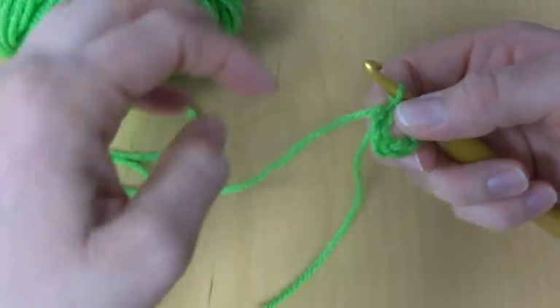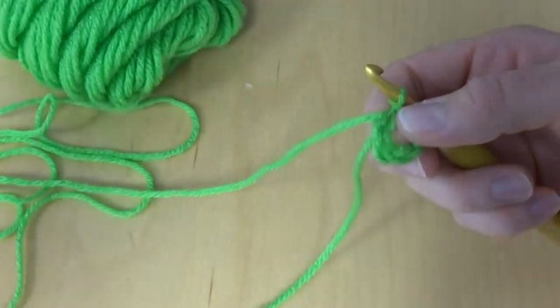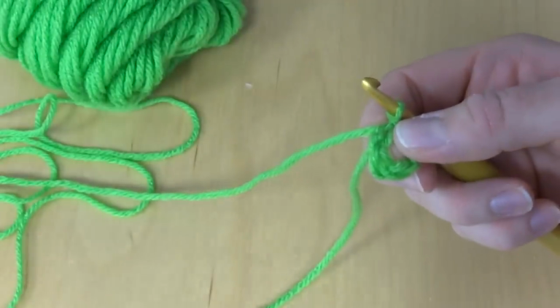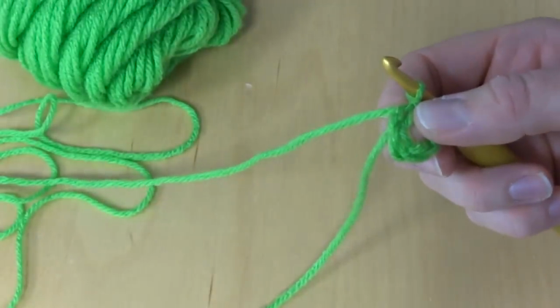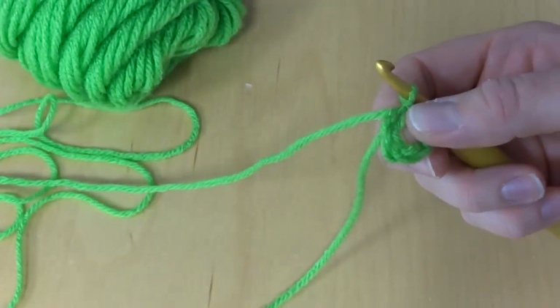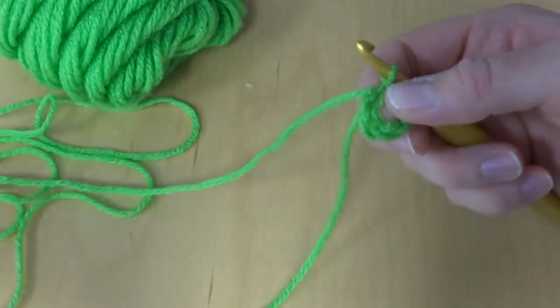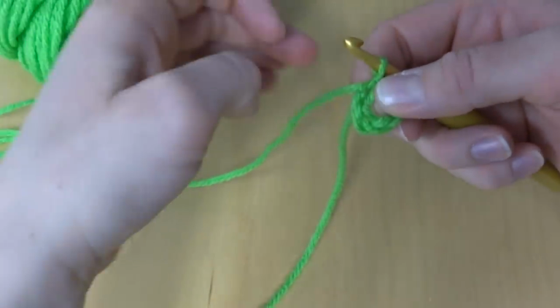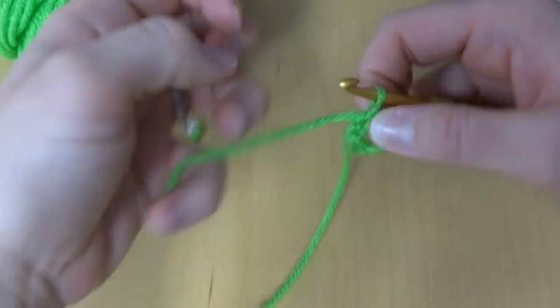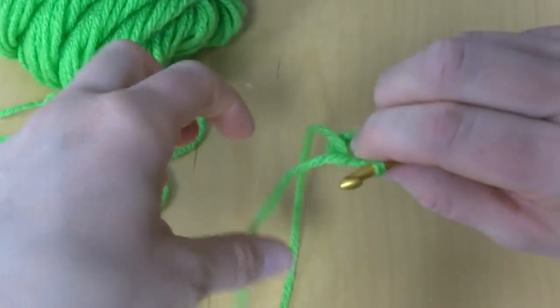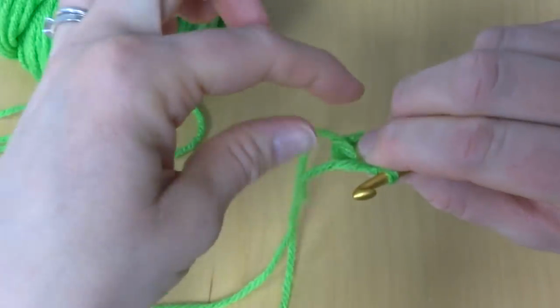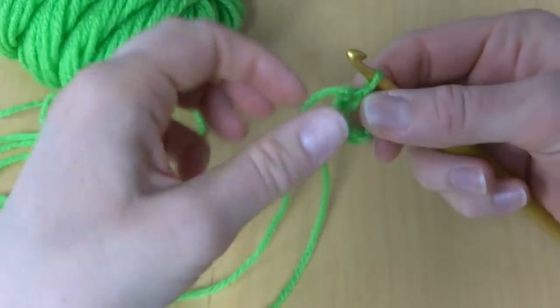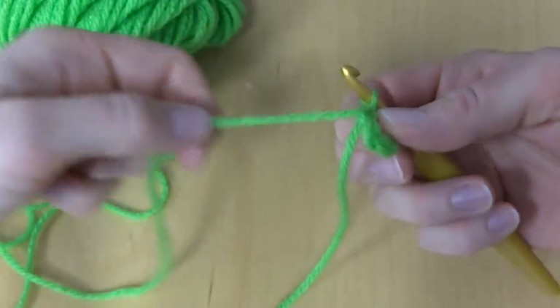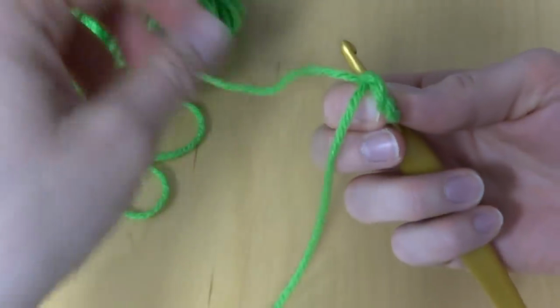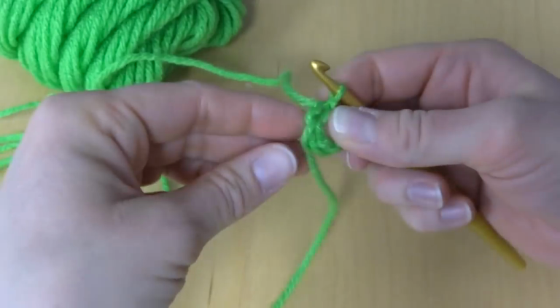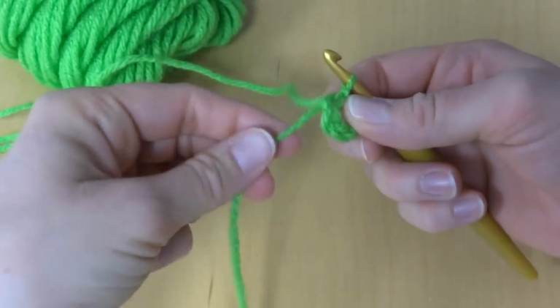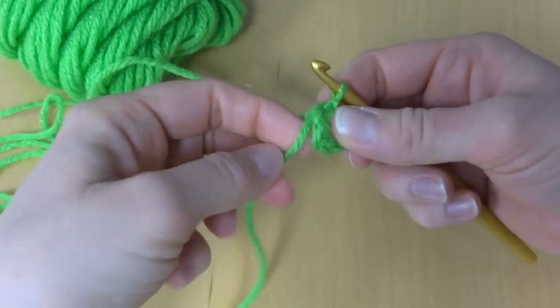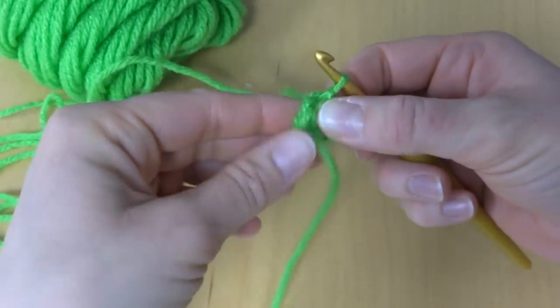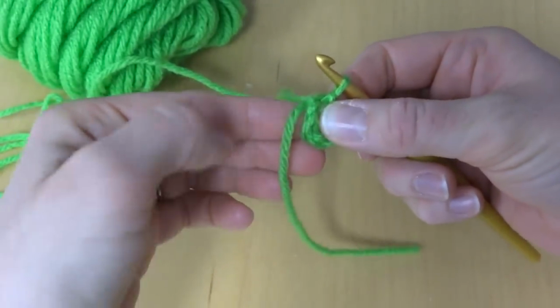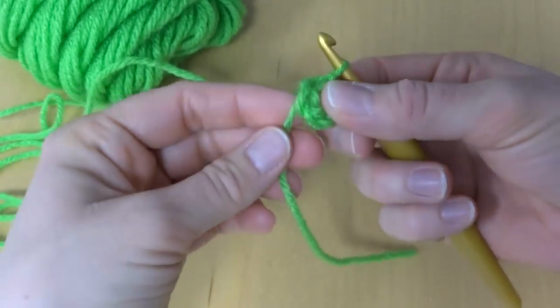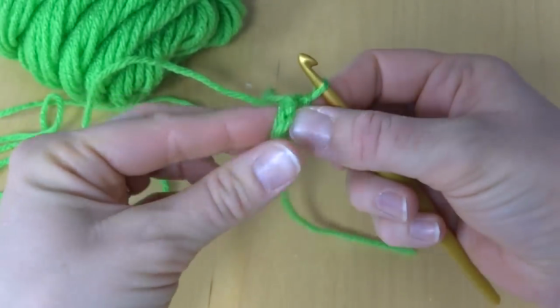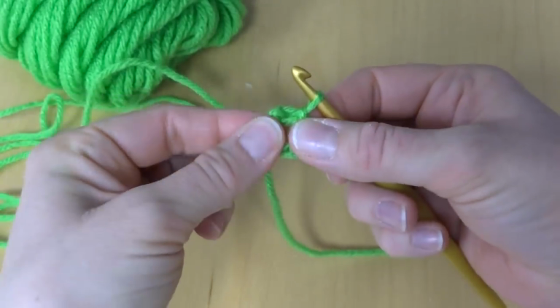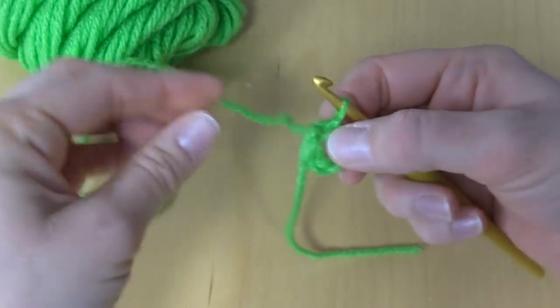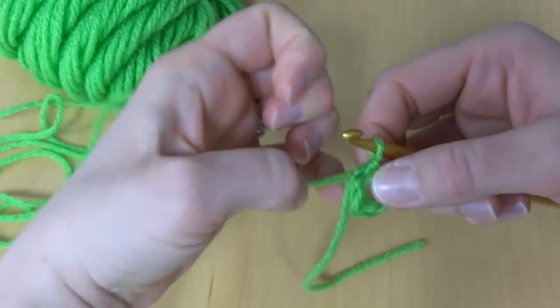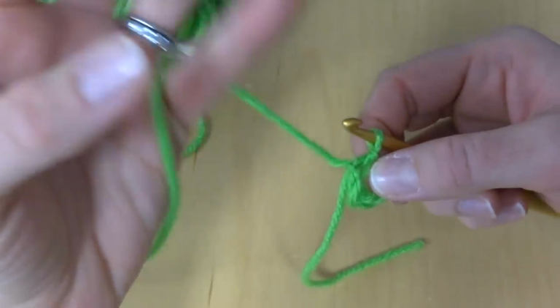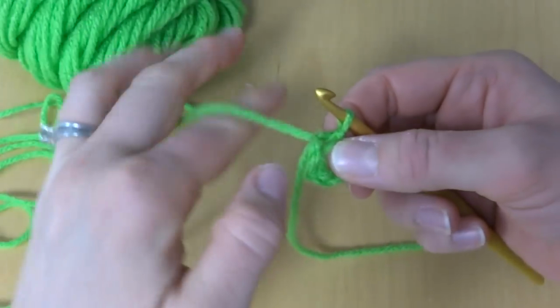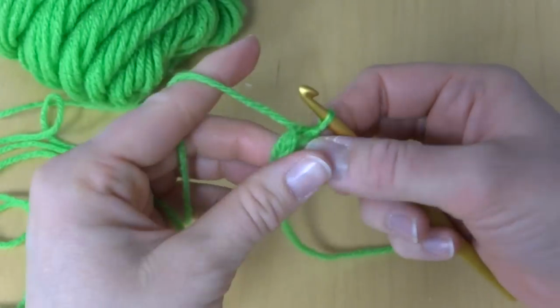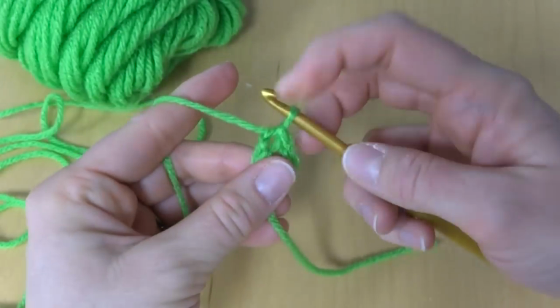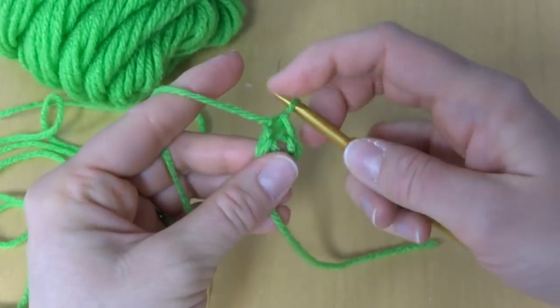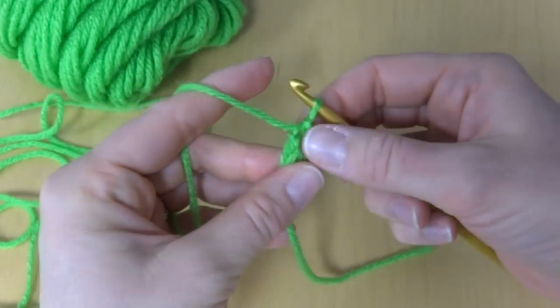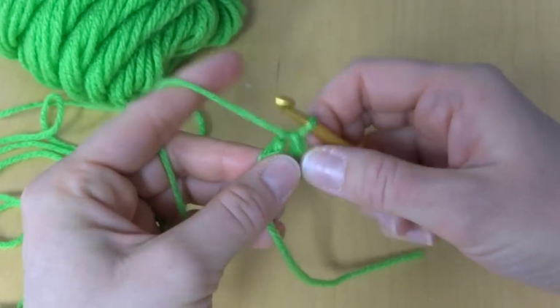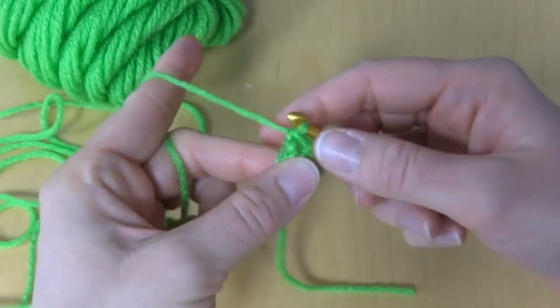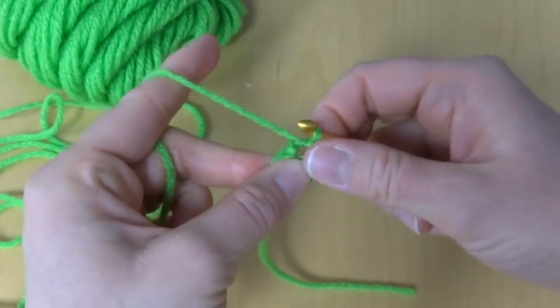You have a yarn tail here. If you hold it along the back of your ring, you can weave the ends in as you go along and work your stitches.